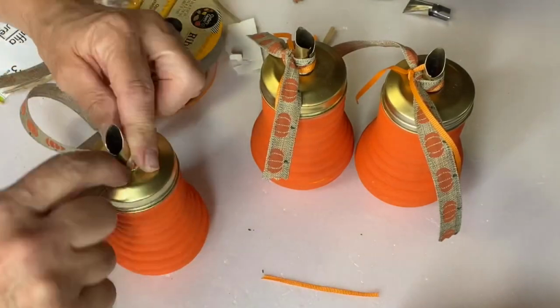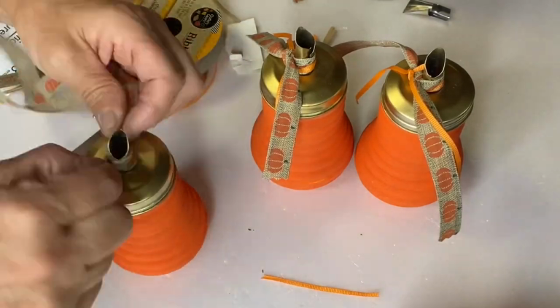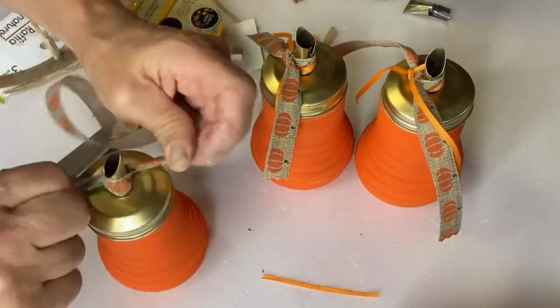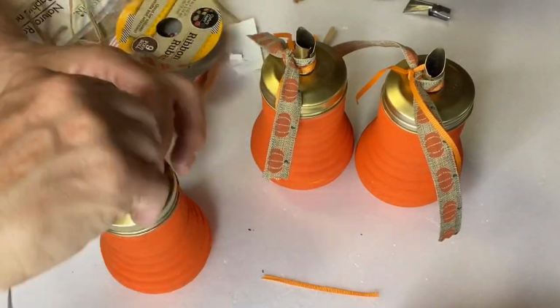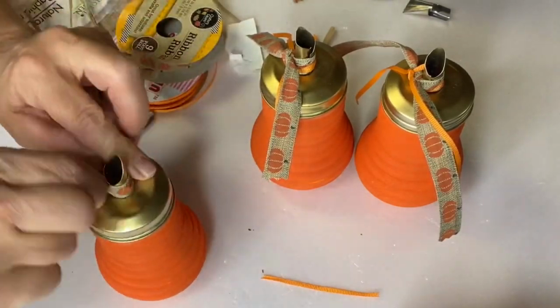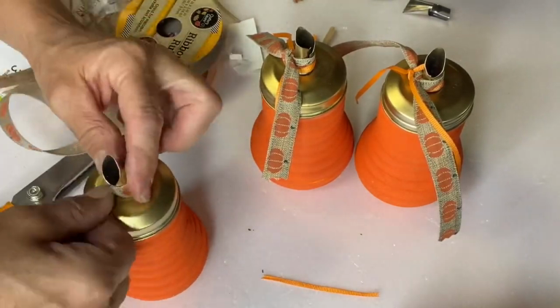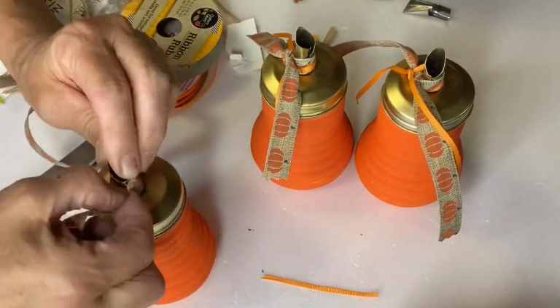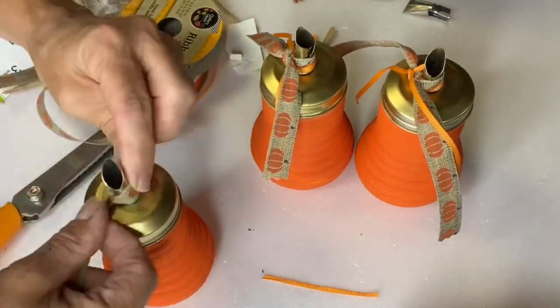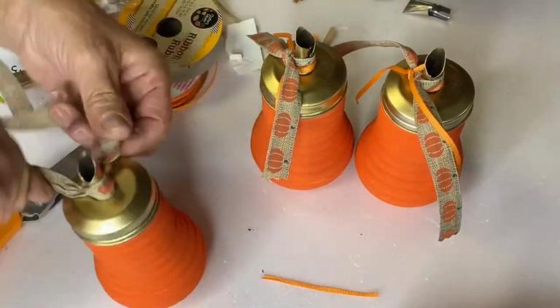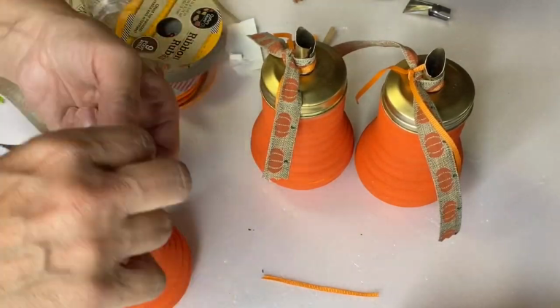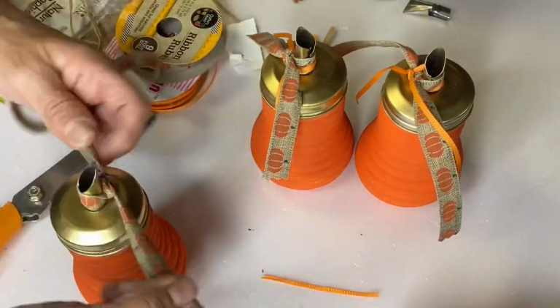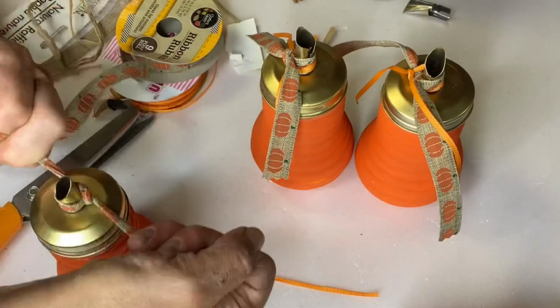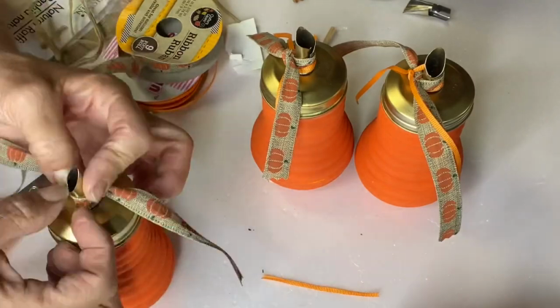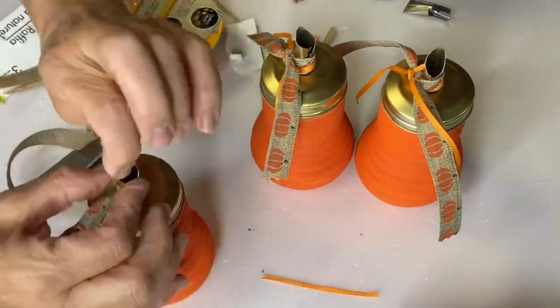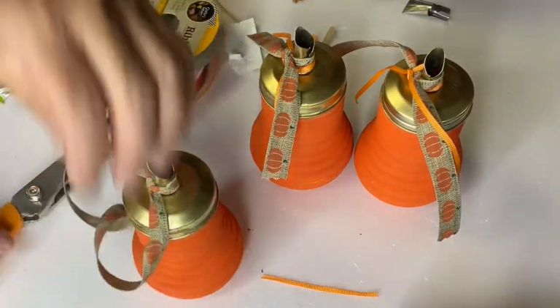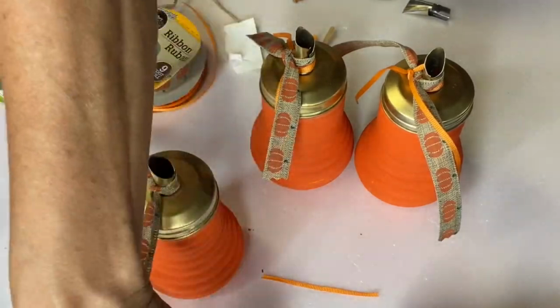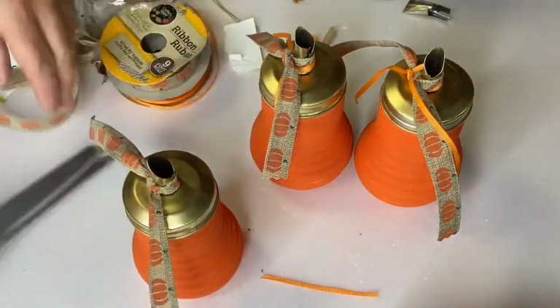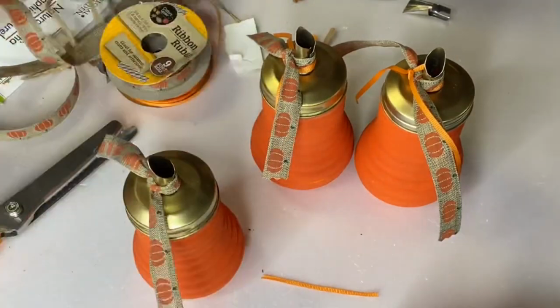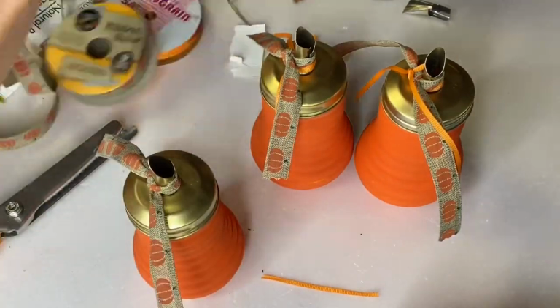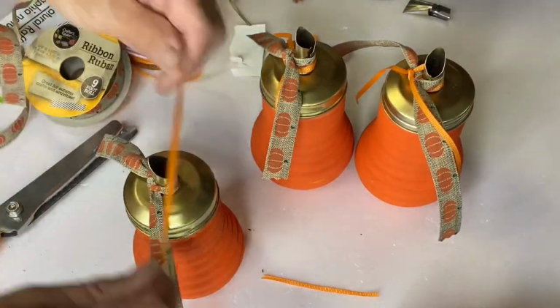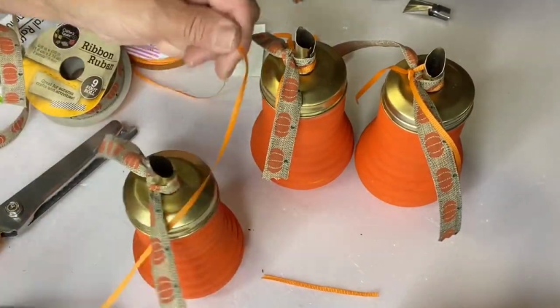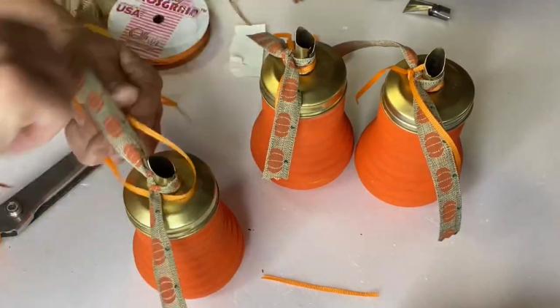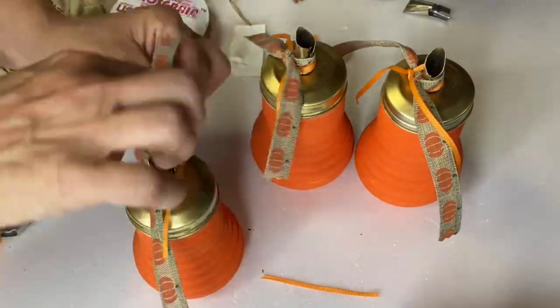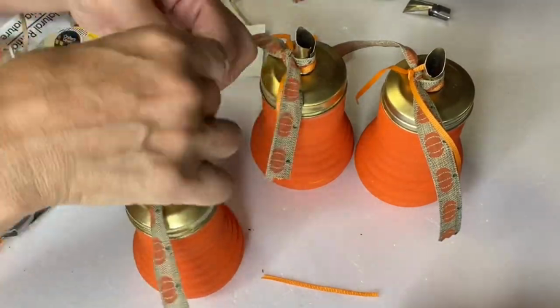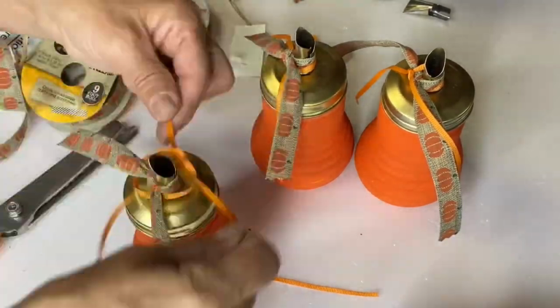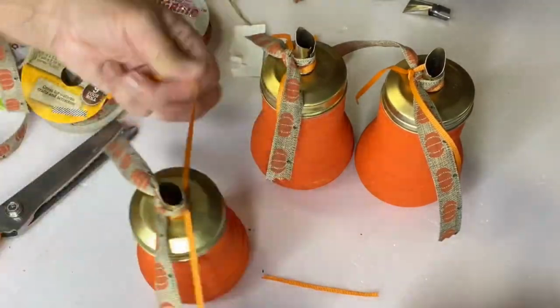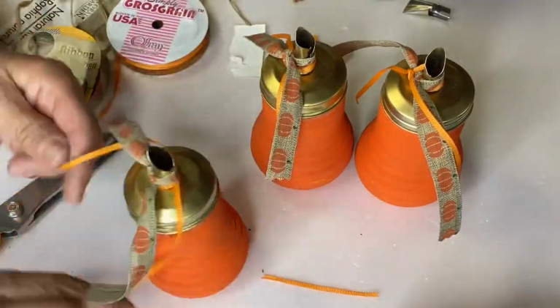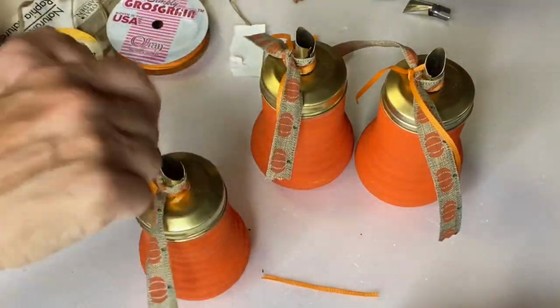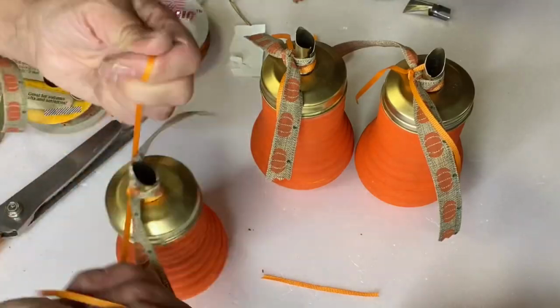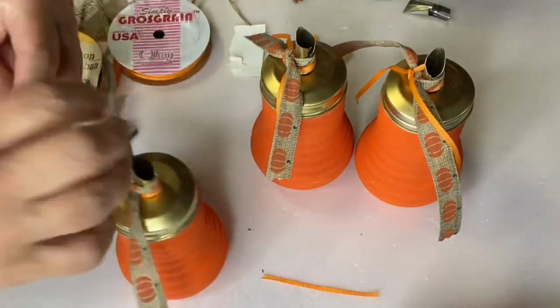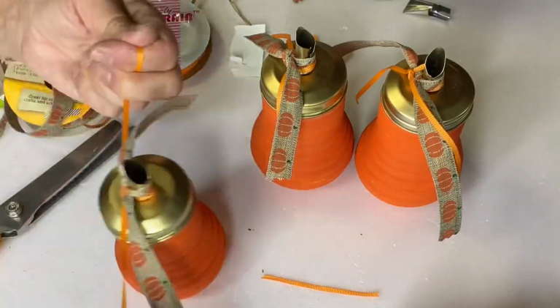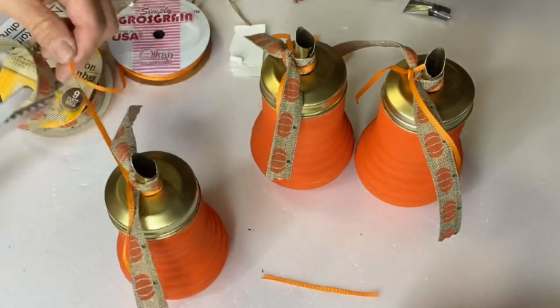Very simple, inexpensive, and I think these turned out really cute.